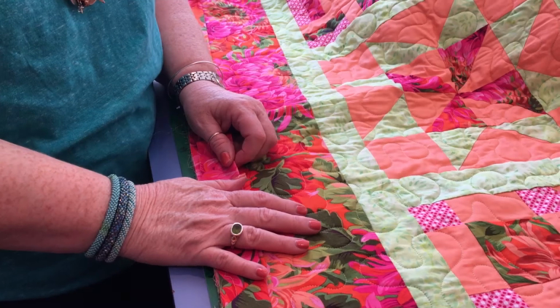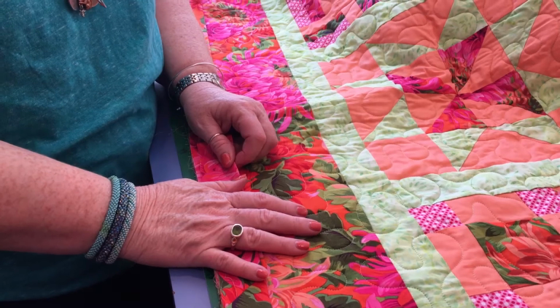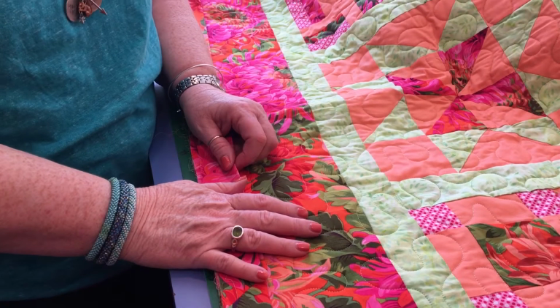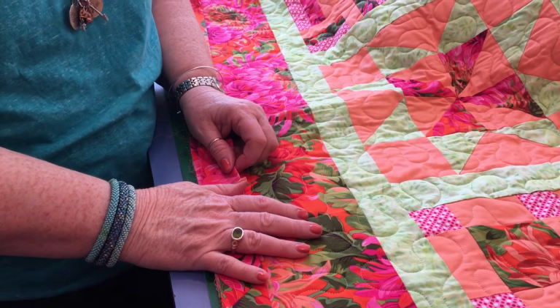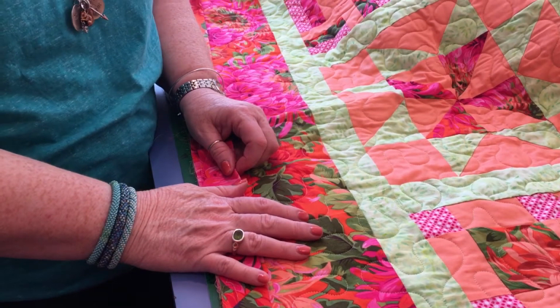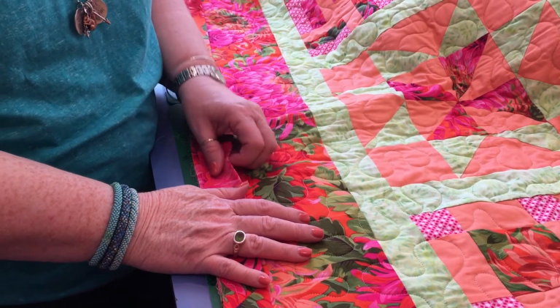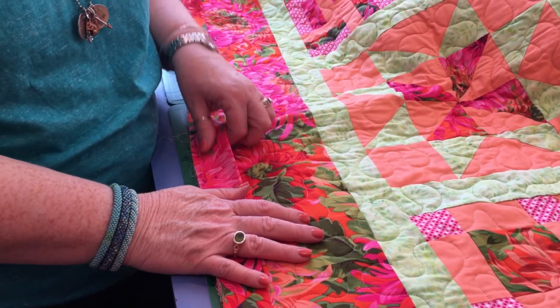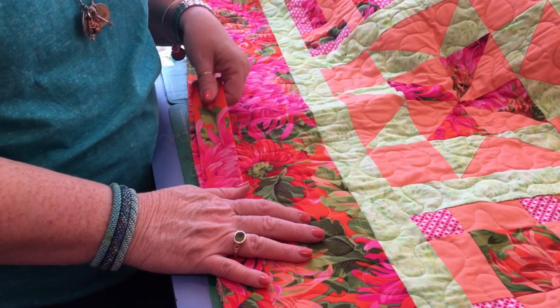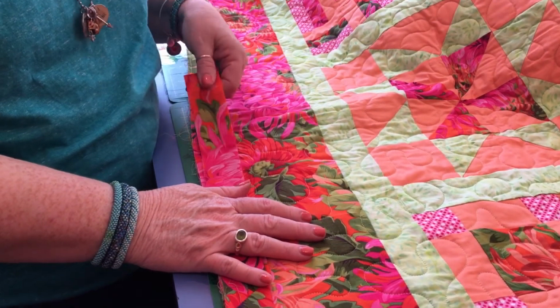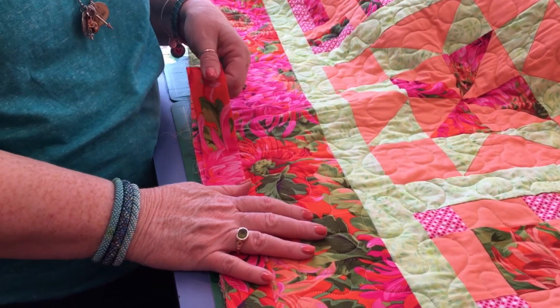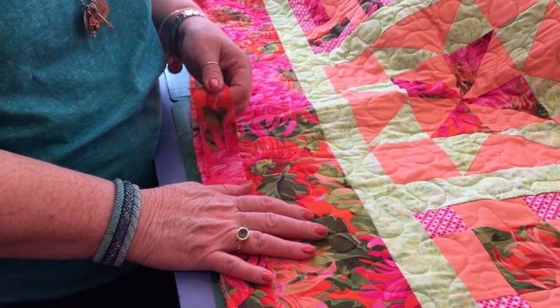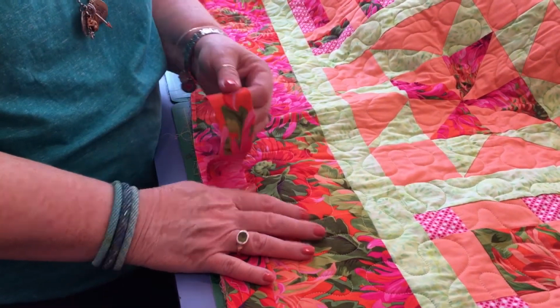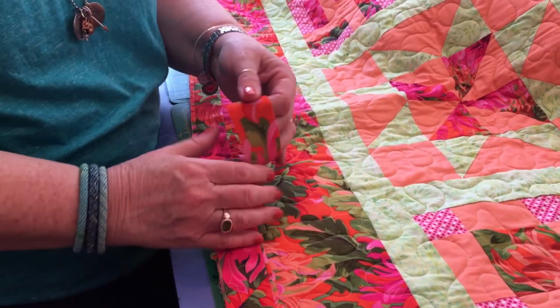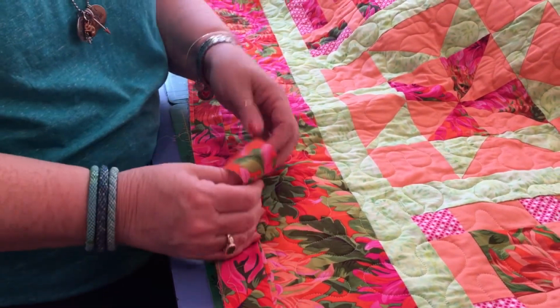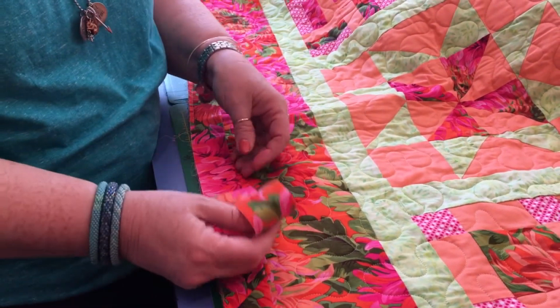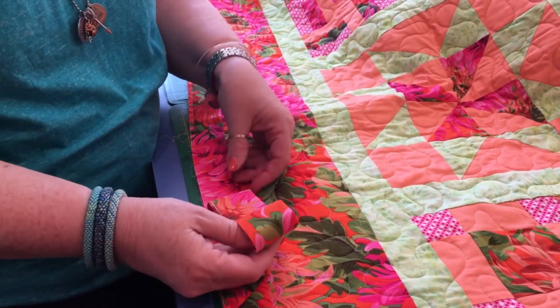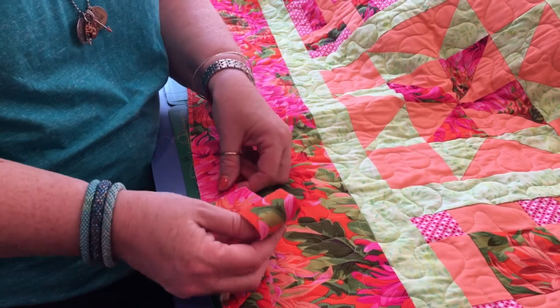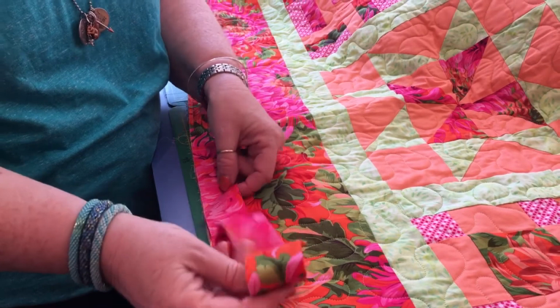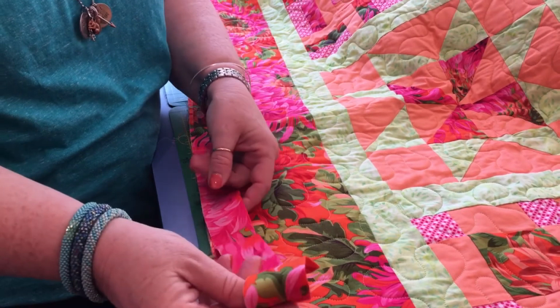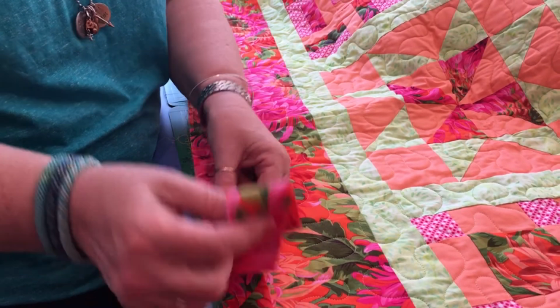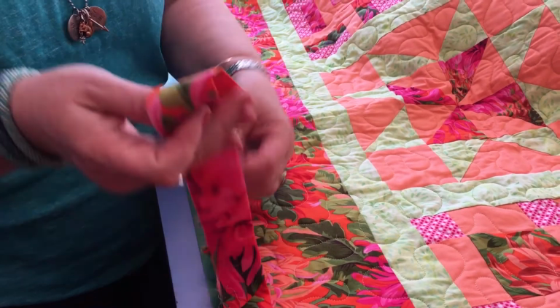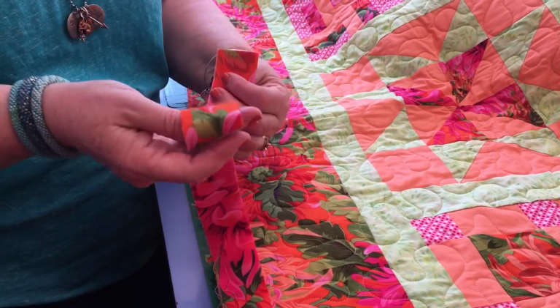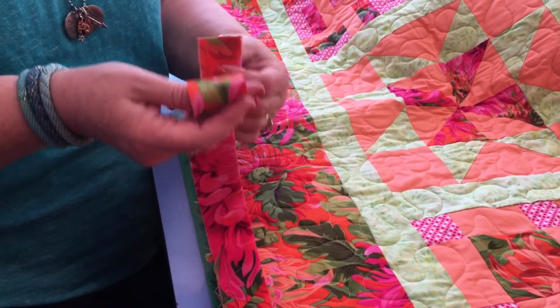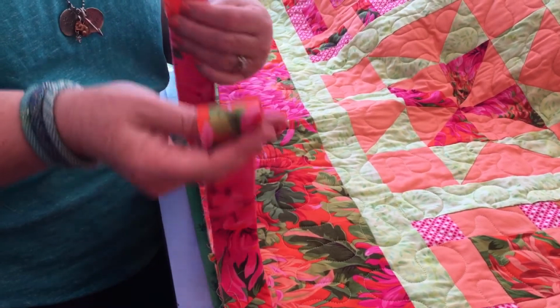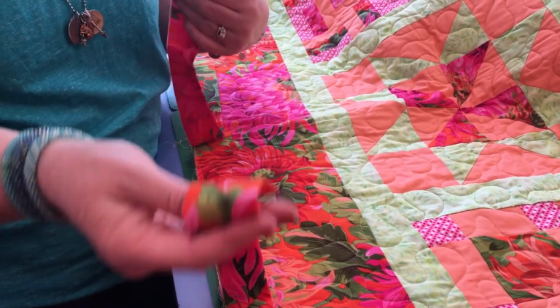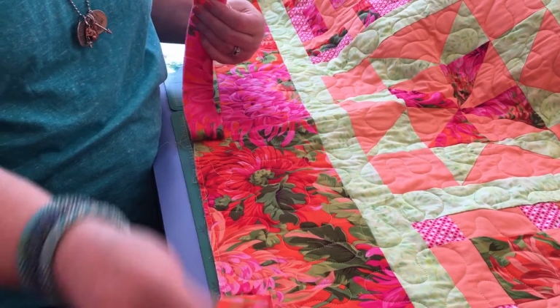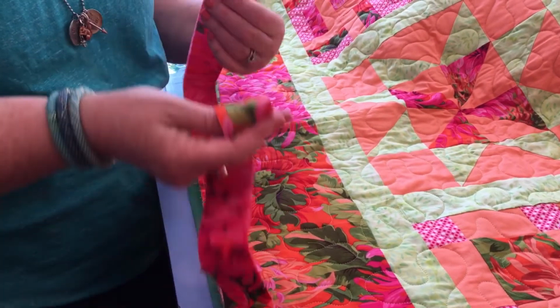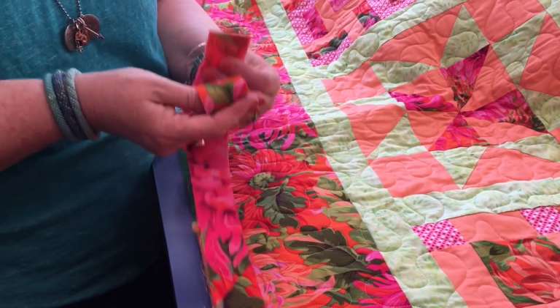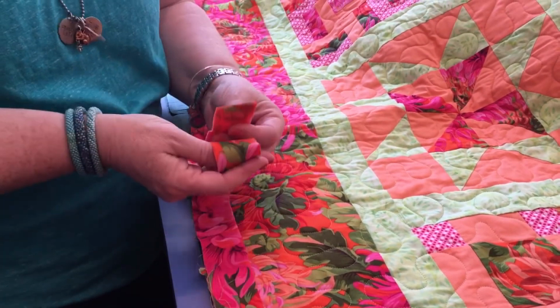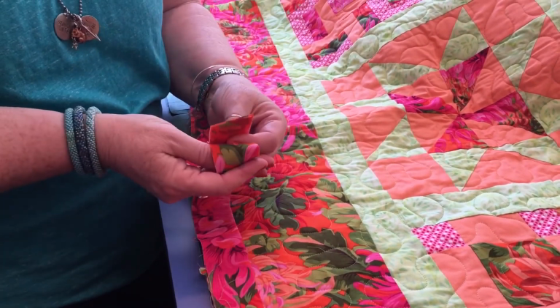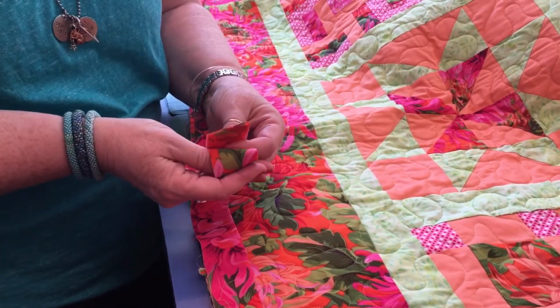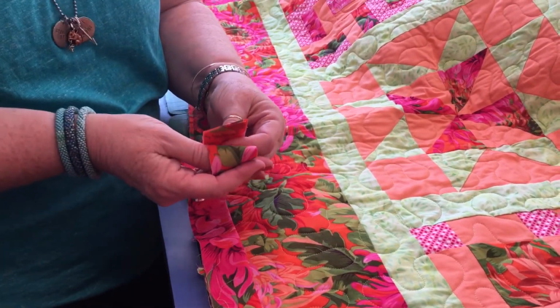Hi everyone, it's Kellyanne from Kellyanne's Quilting. I just want to show everybody a really quick tip when you're putting your binding together — we get to this point and a lot of people get confused.